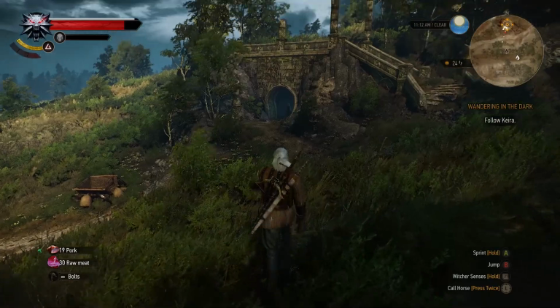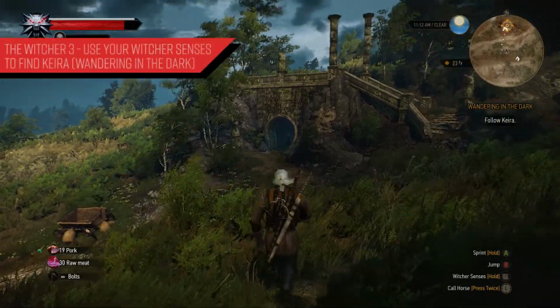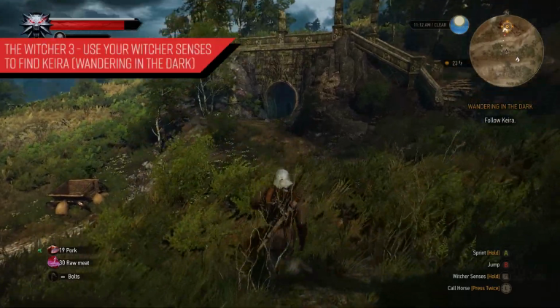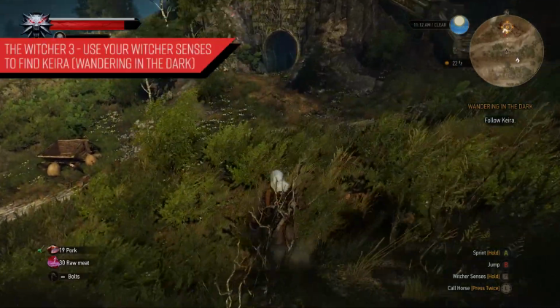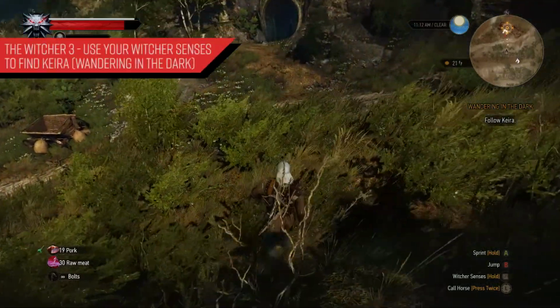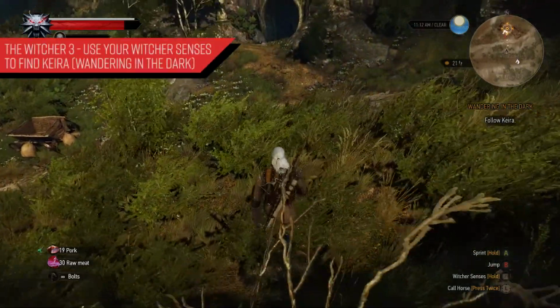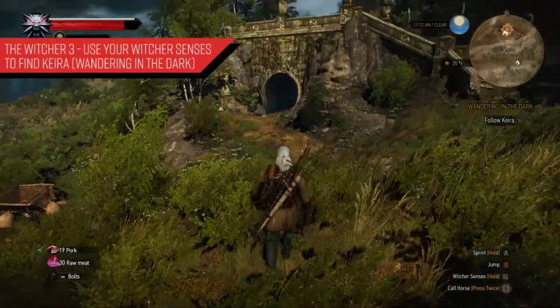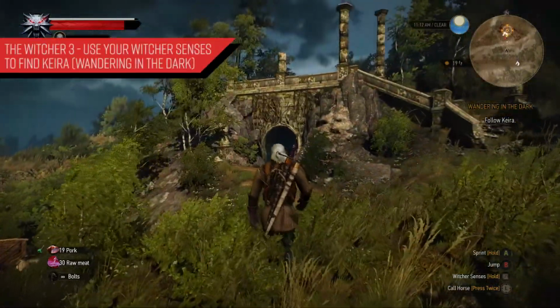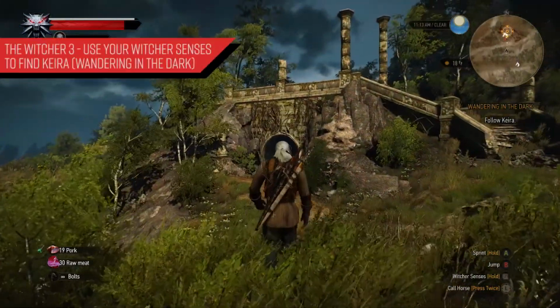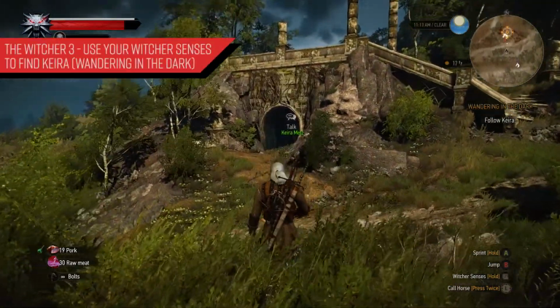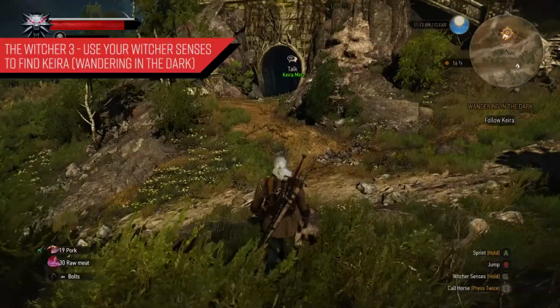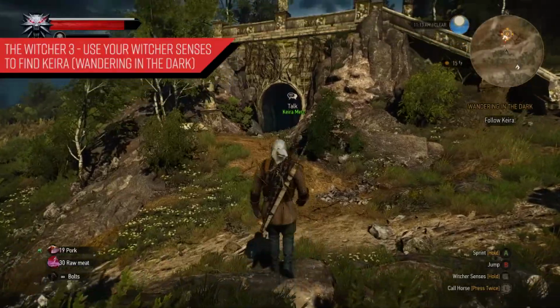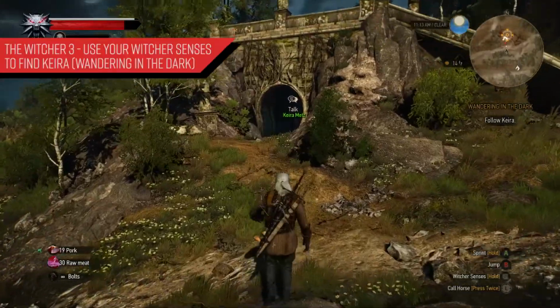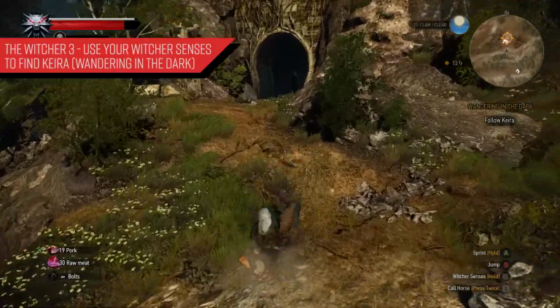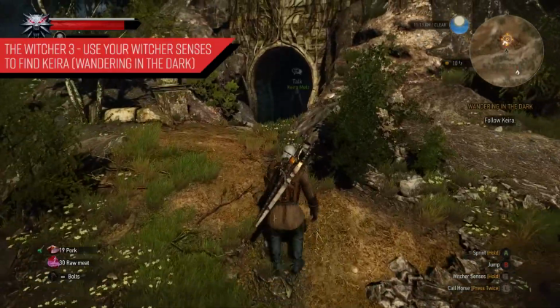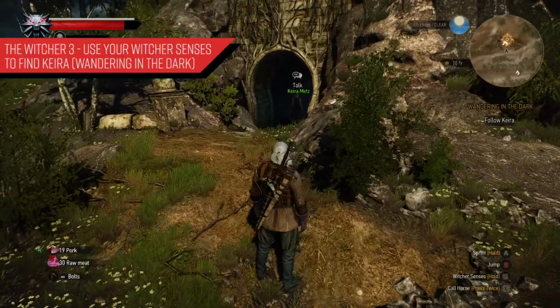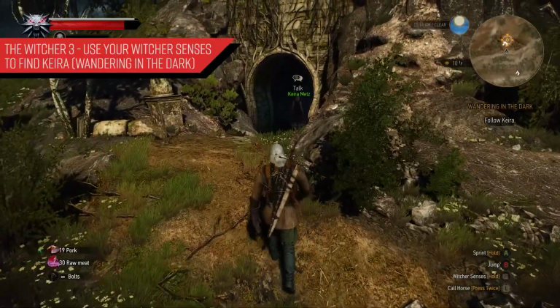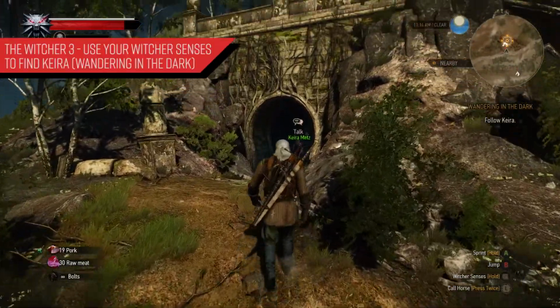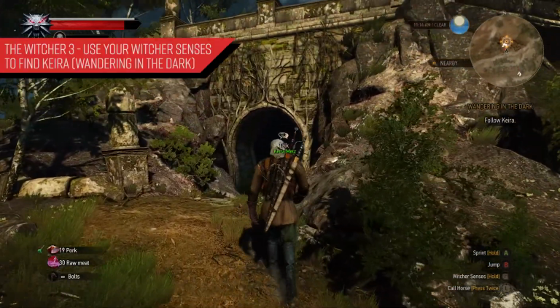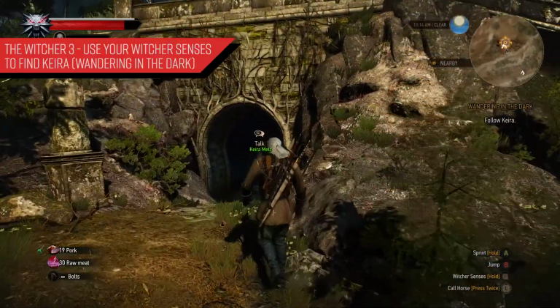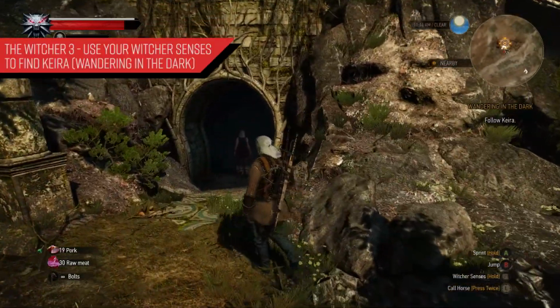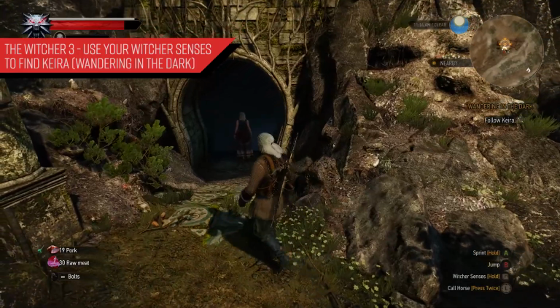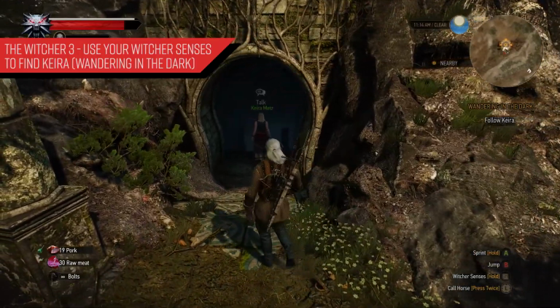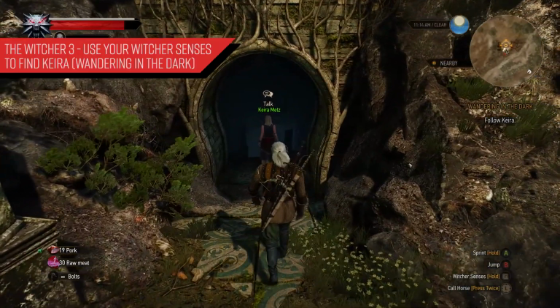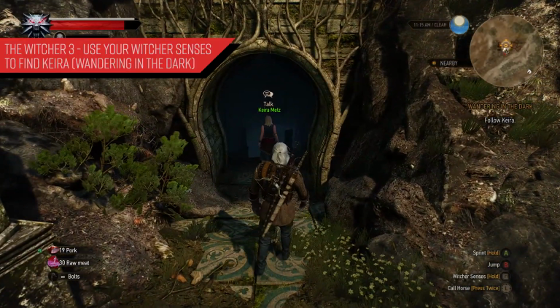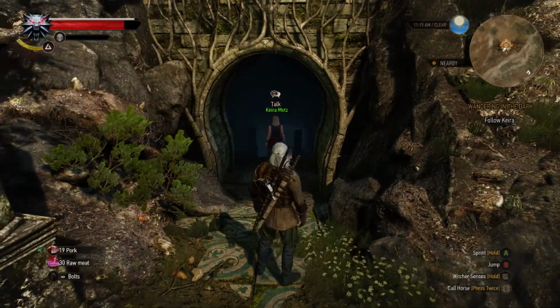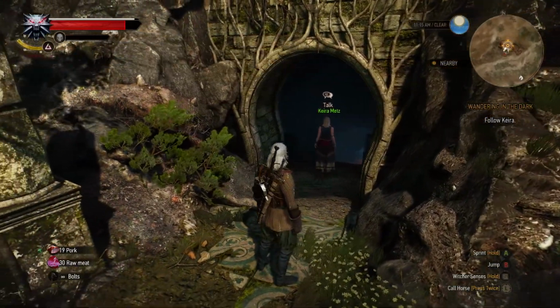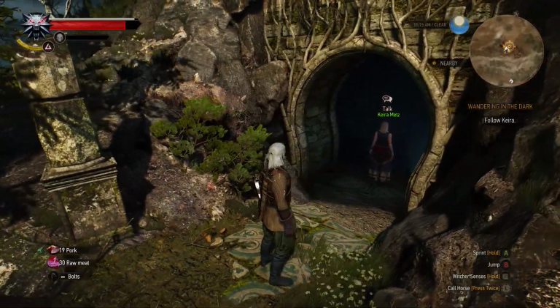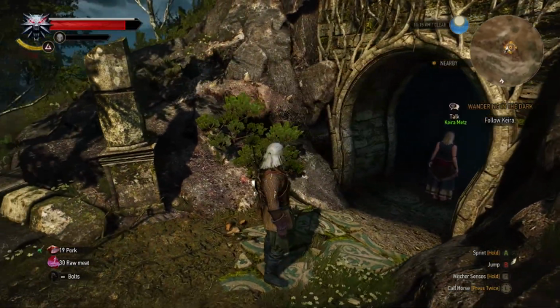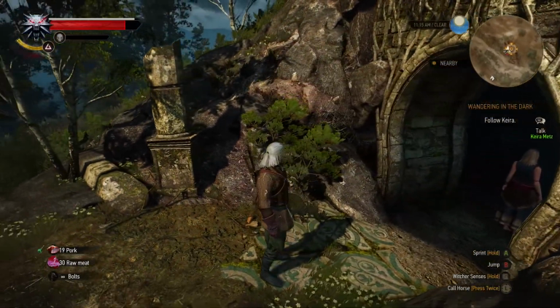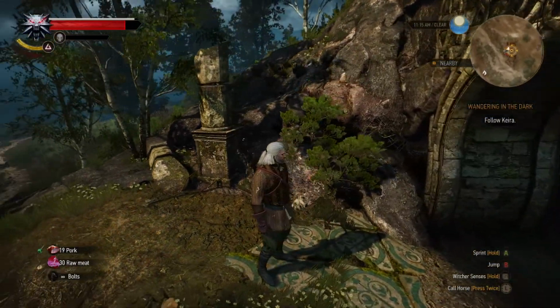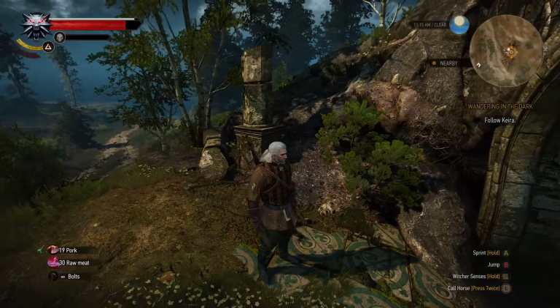What's going on everyone. In today's video for The Witcher 3, I'm going to give you a few tips for the quest 'Wandering in the Dark,' in which we need to use your Witcher senses to find Keira. So with that, let's get started. At this particular point, you will follow Keira down below into the caves.